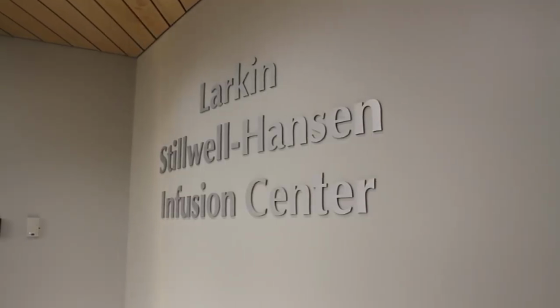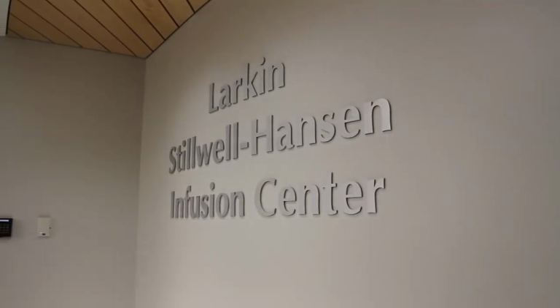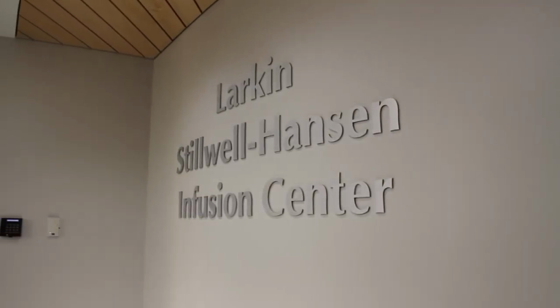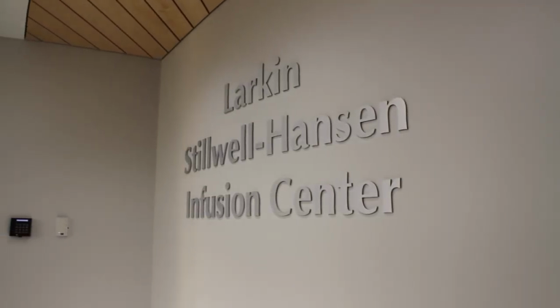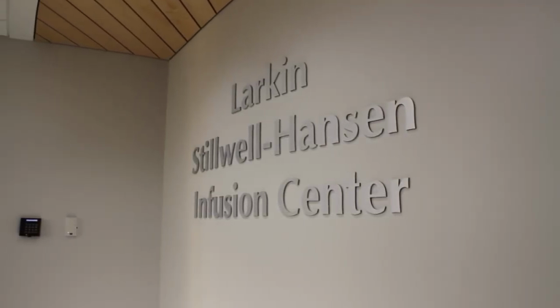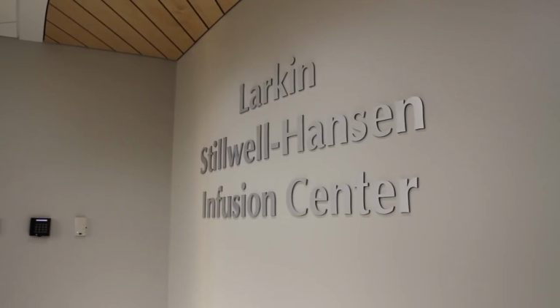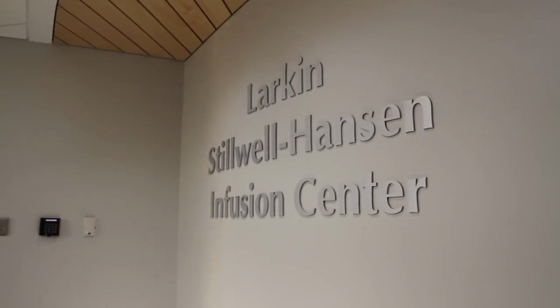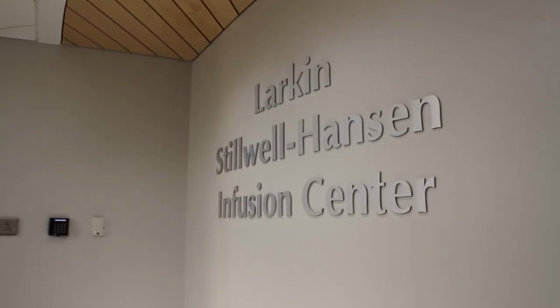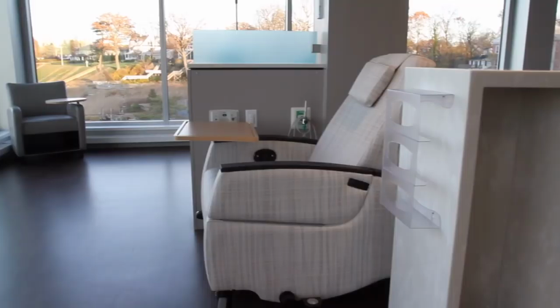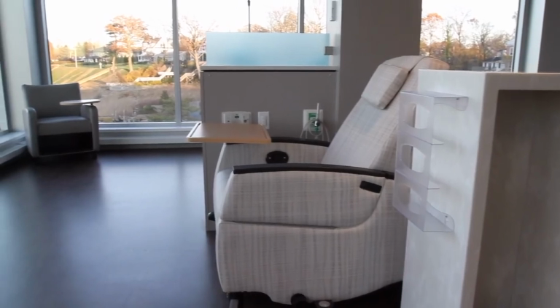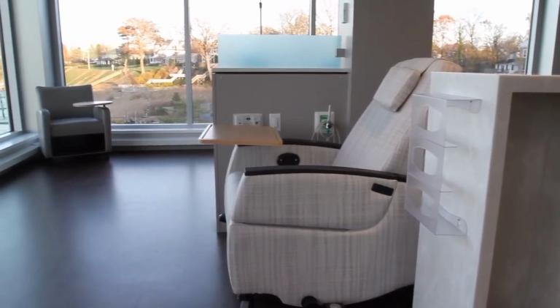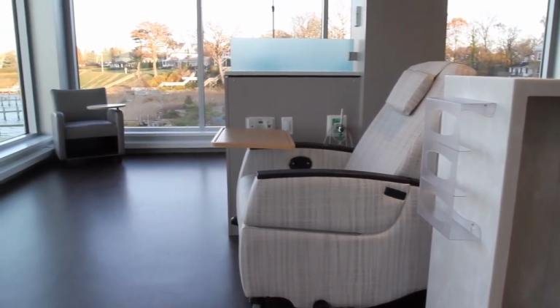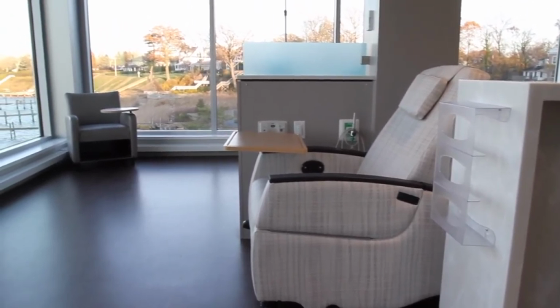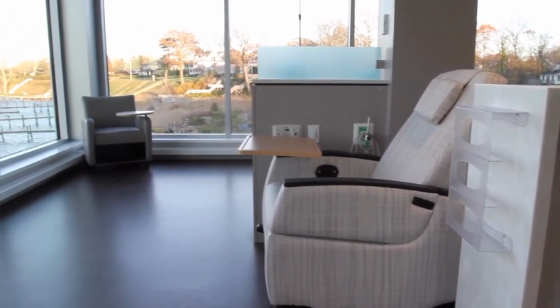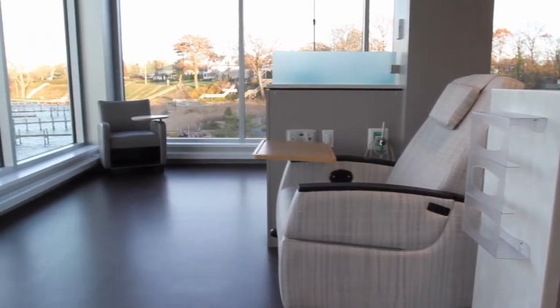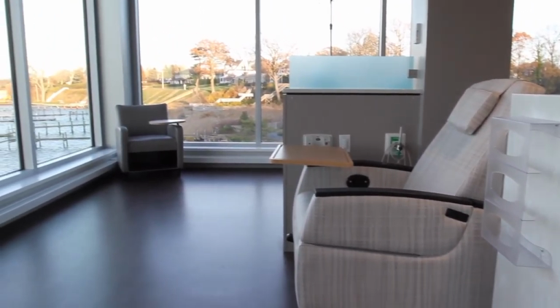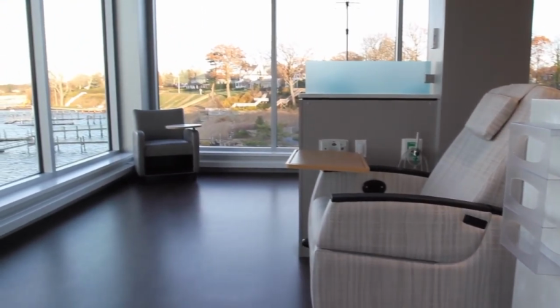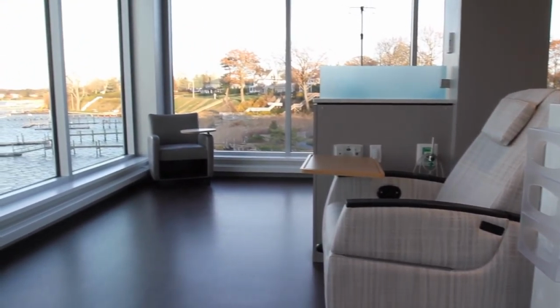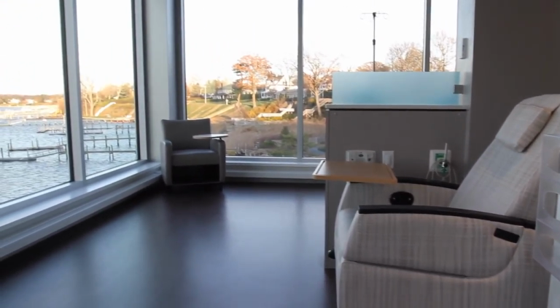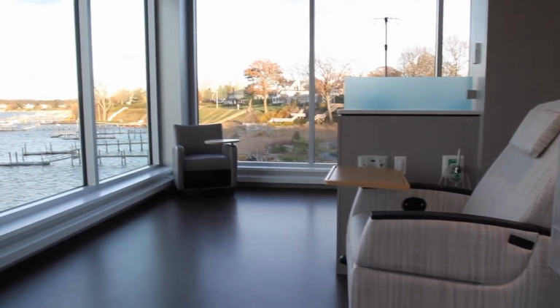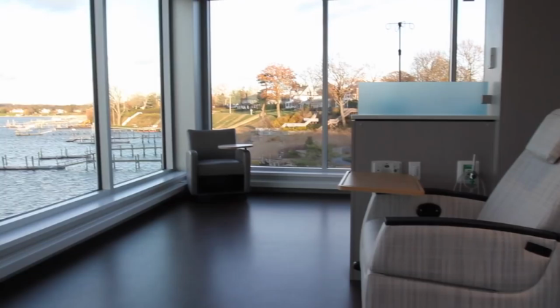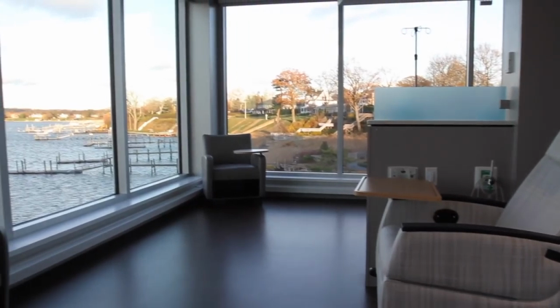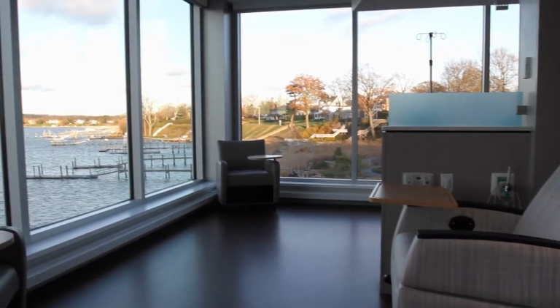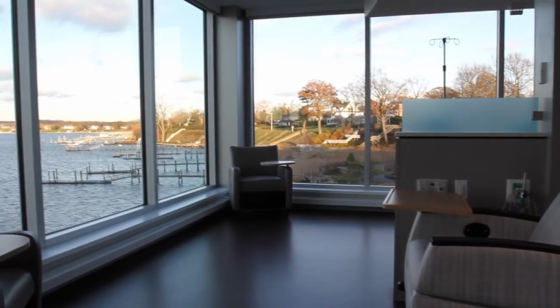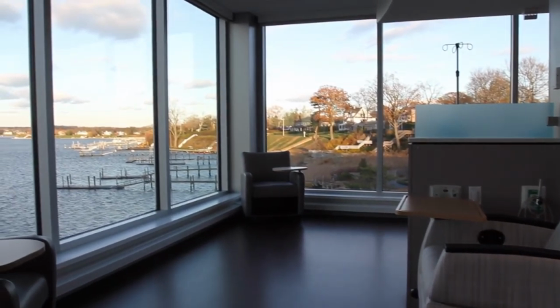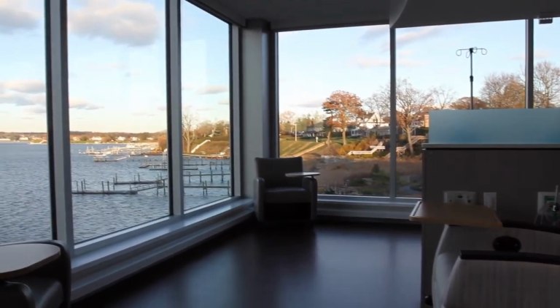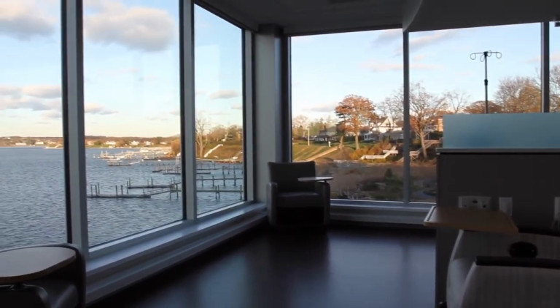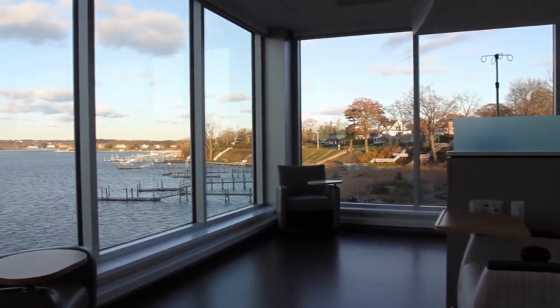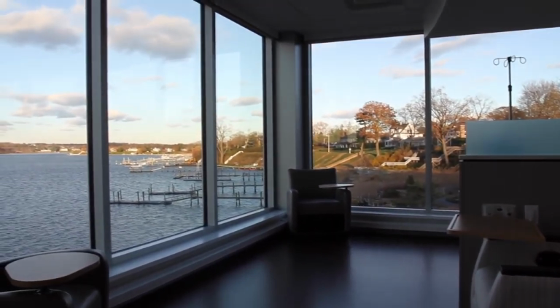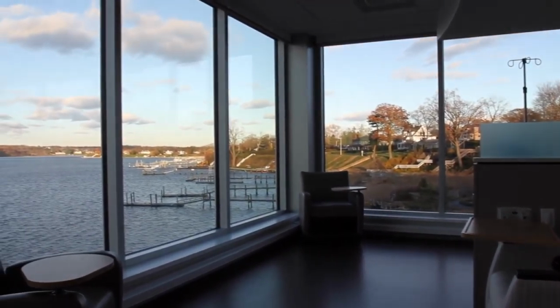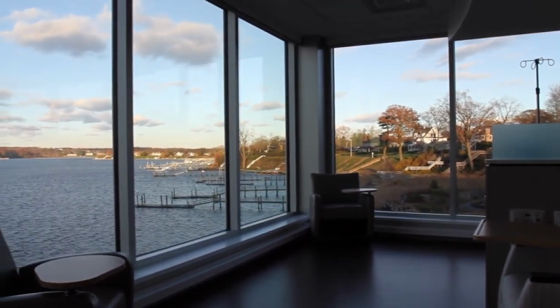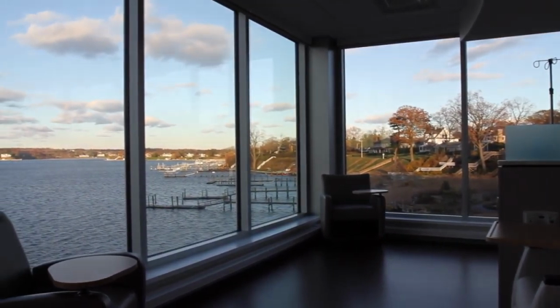The Larkin-Stillwell-Hanson Infusion Center offers patients comfortable reclining chairs, space for friends and family, tranquil decor, and a calming view of the Navesink River.